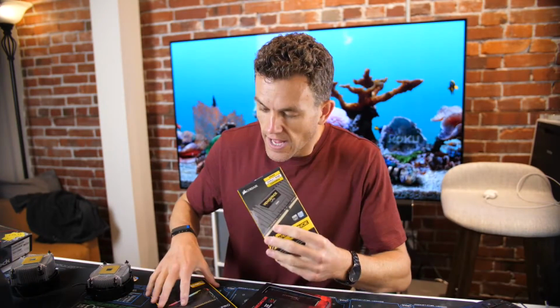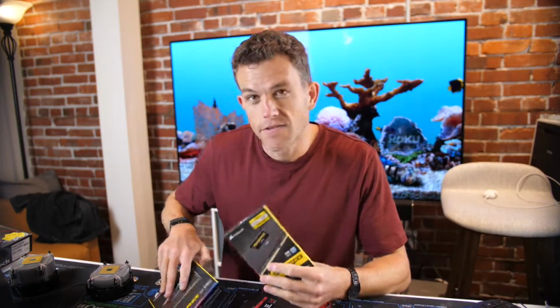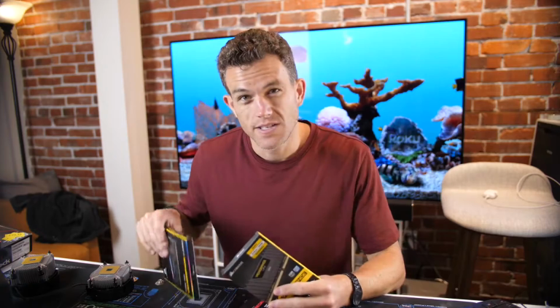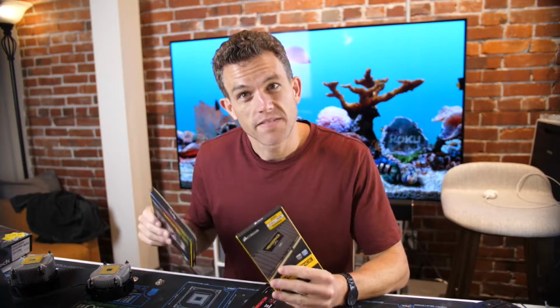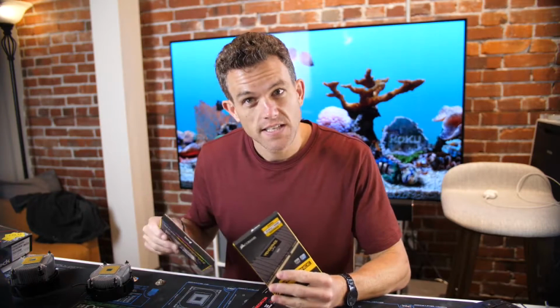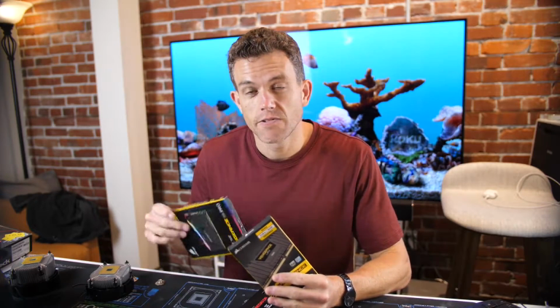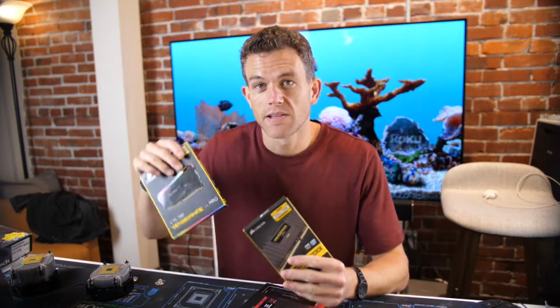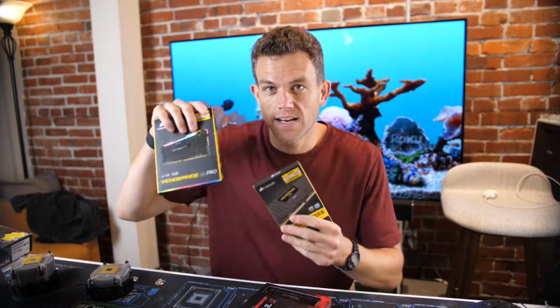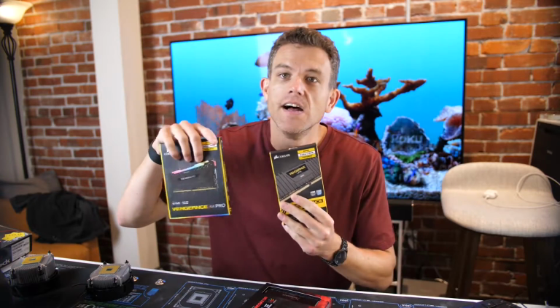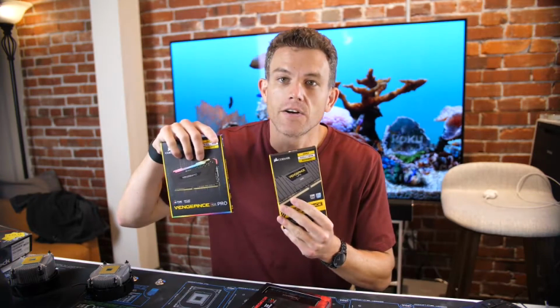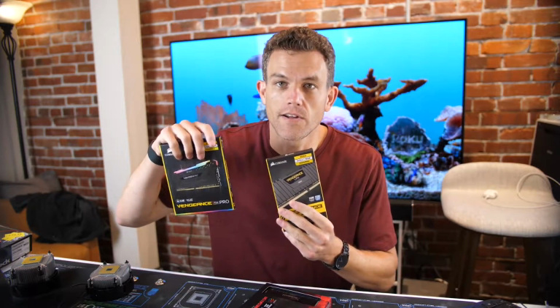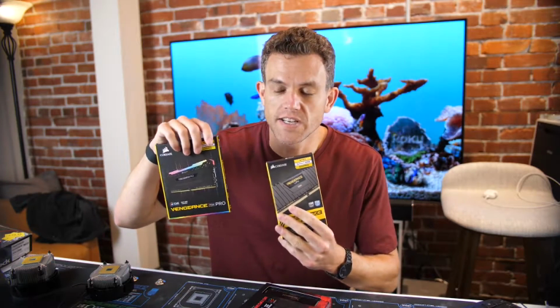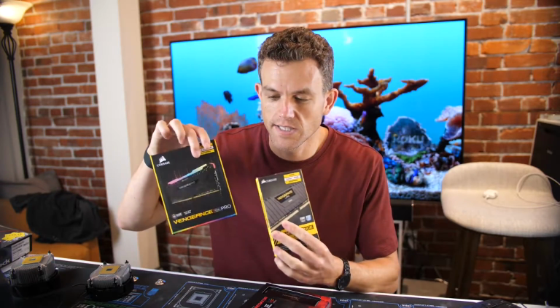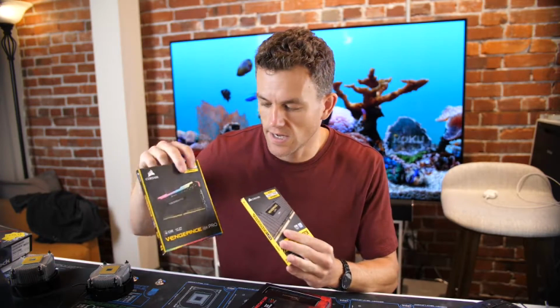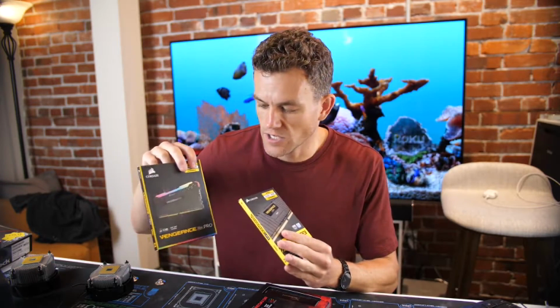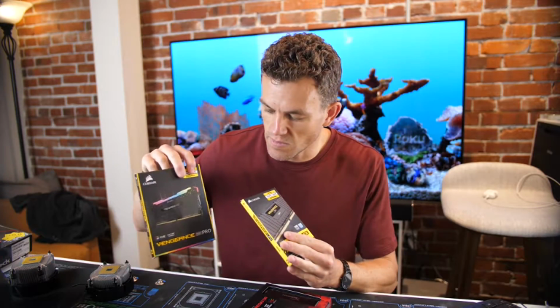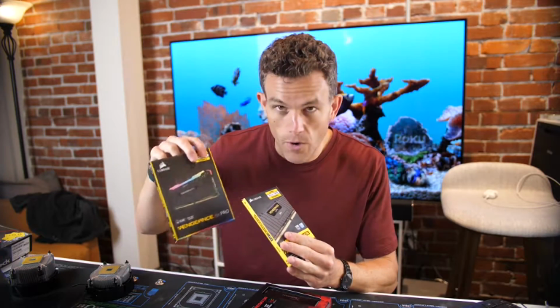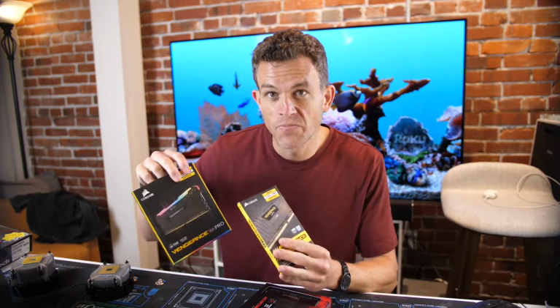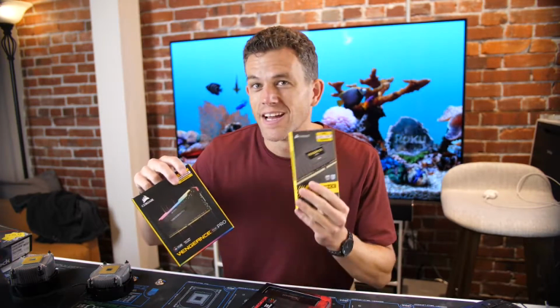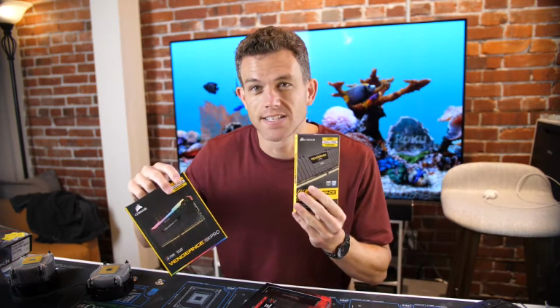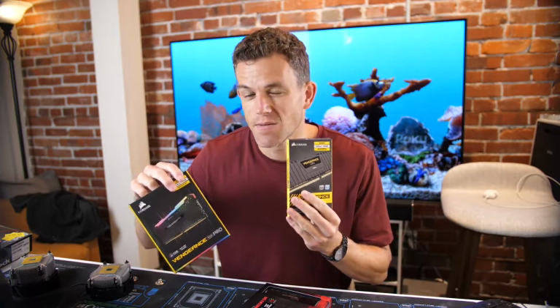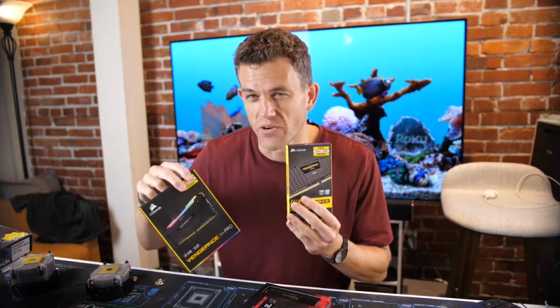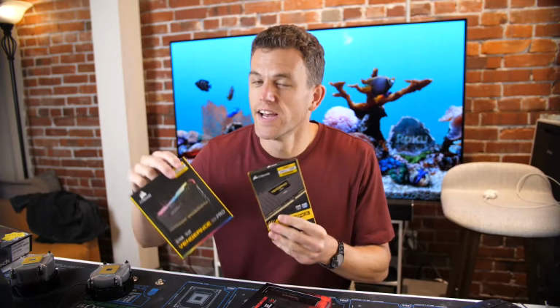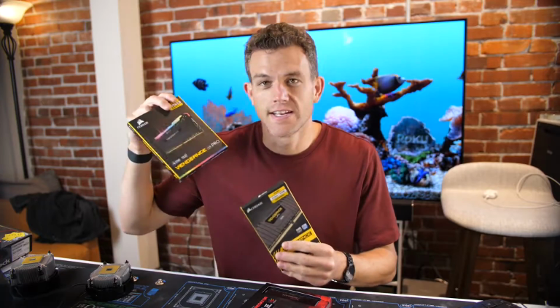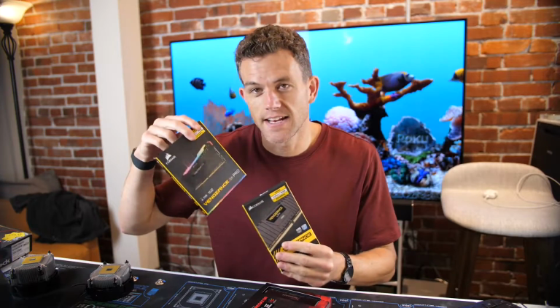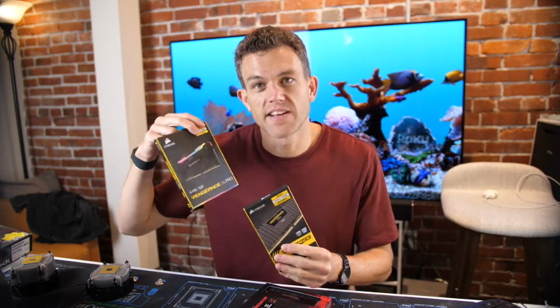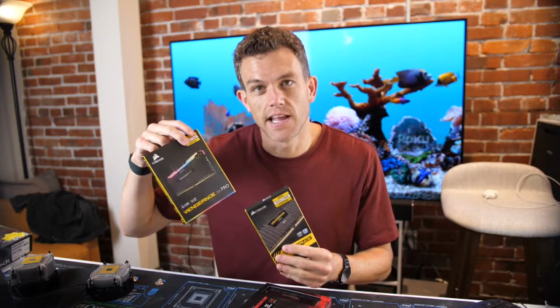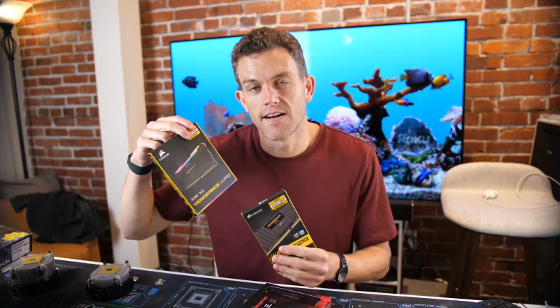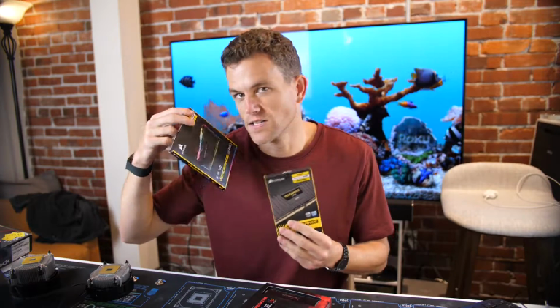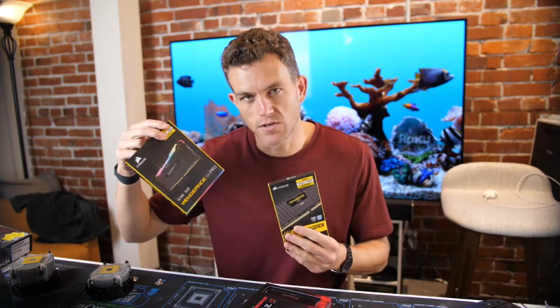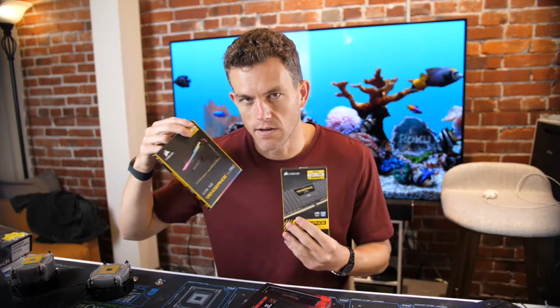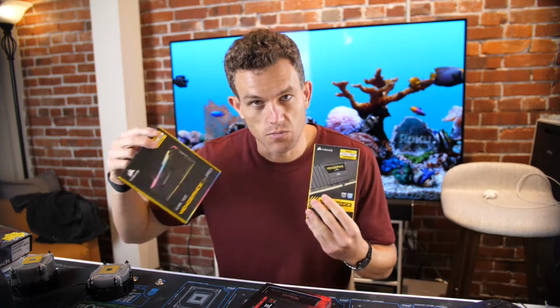If you want something fancy and you want some lighting, go for the RGB Pro. It's the same memory that just has some fancy lighting added on it — it's about $20 more.